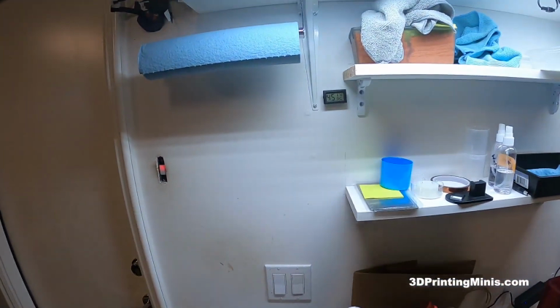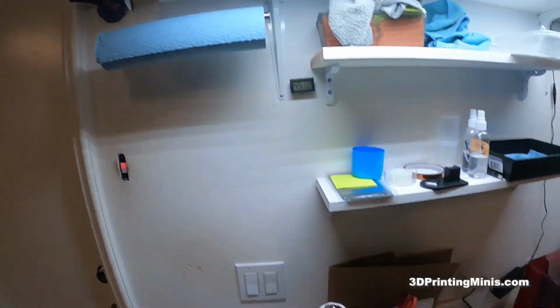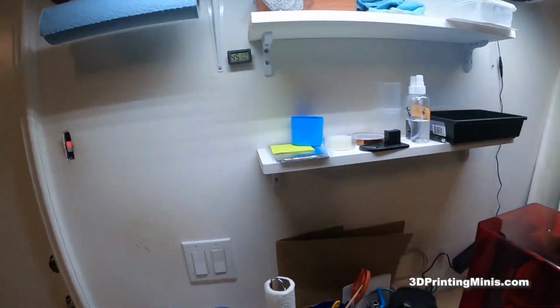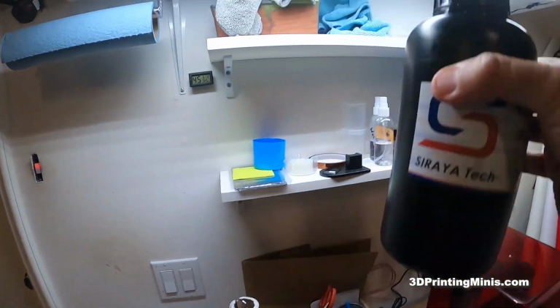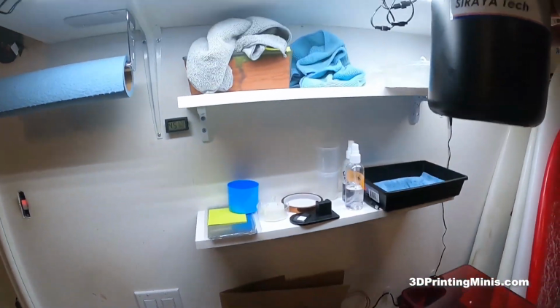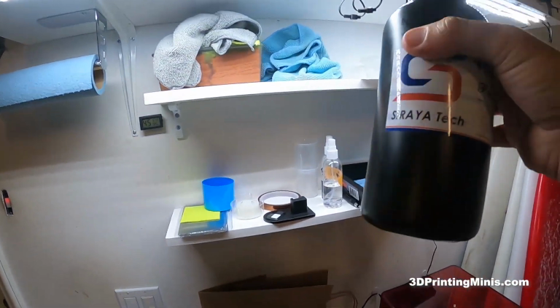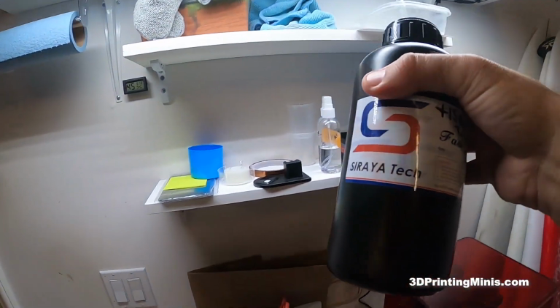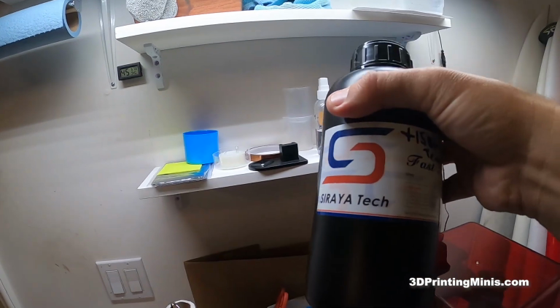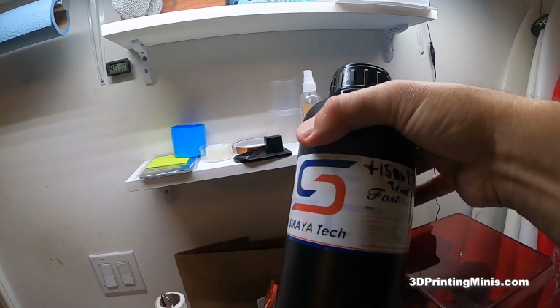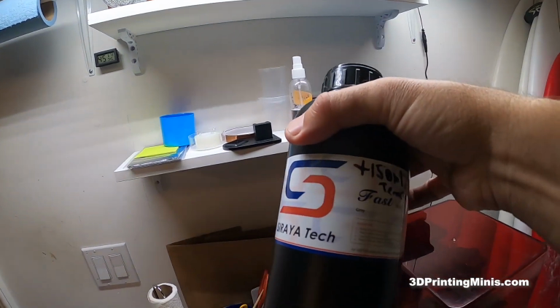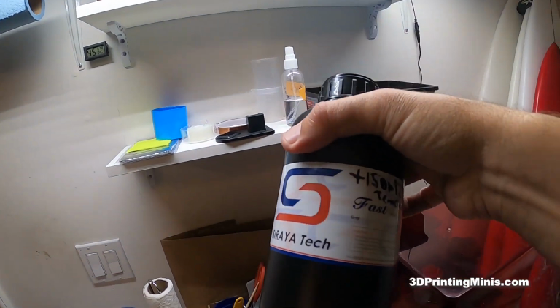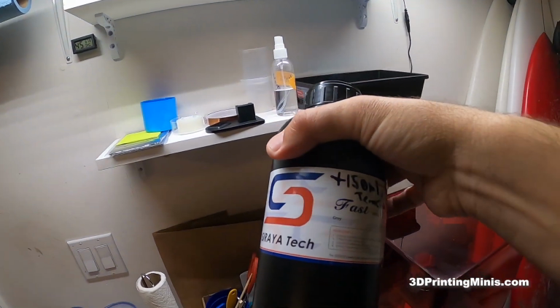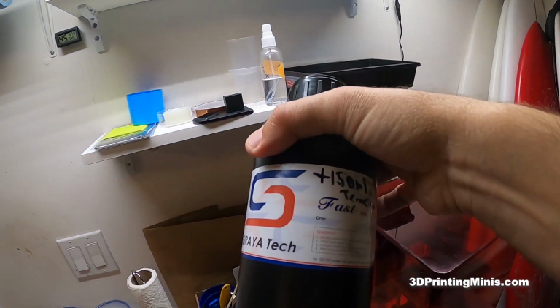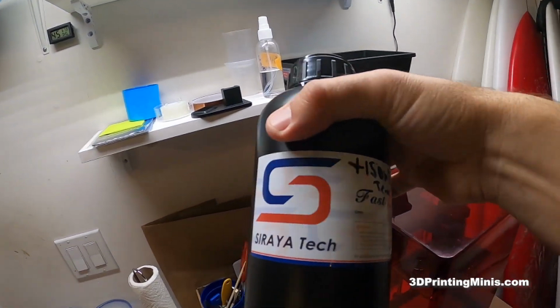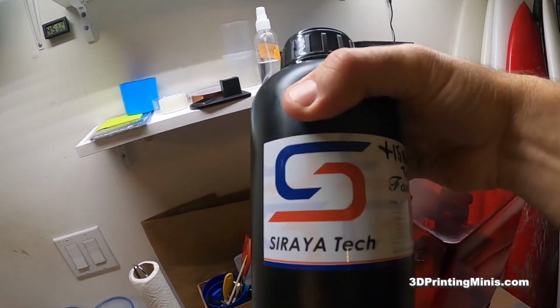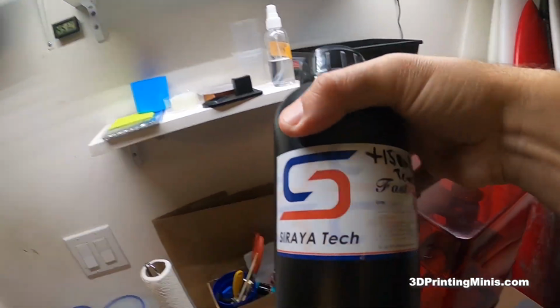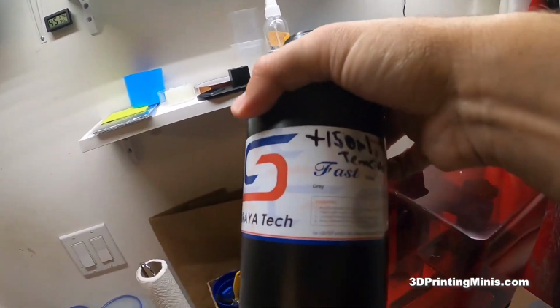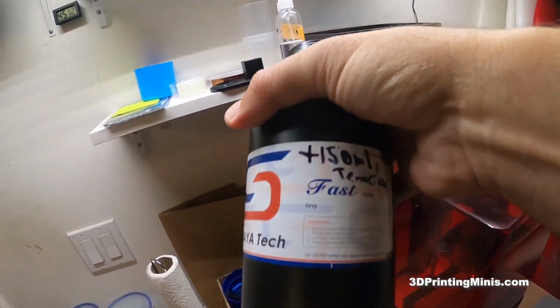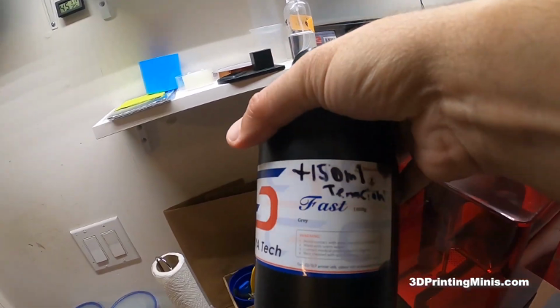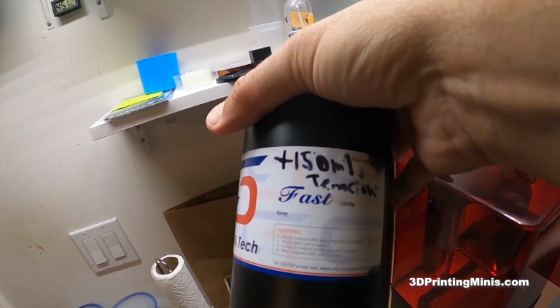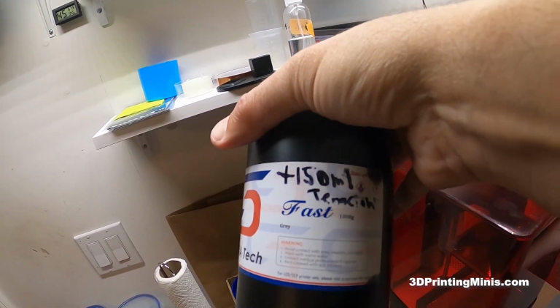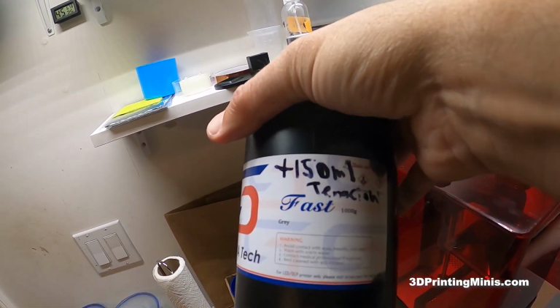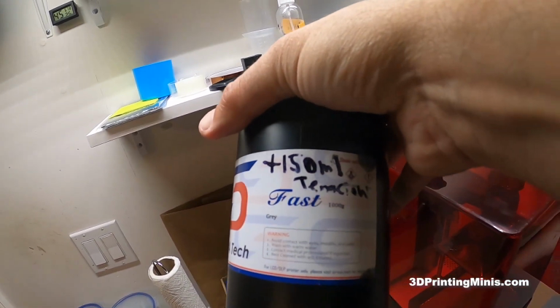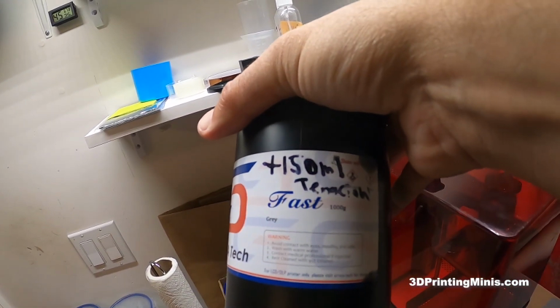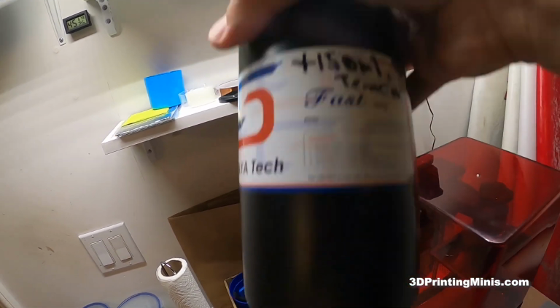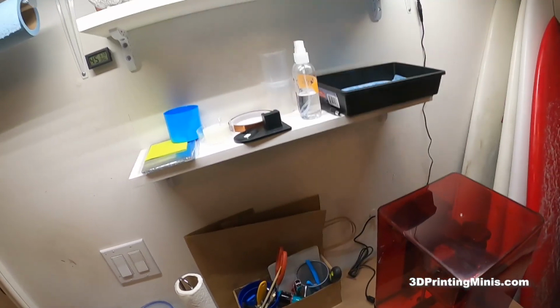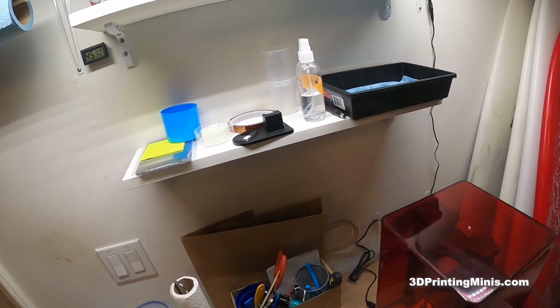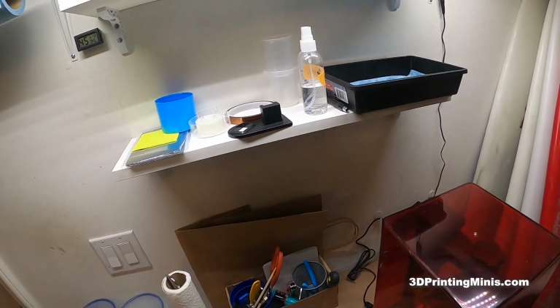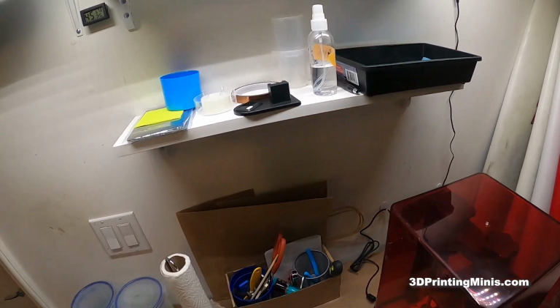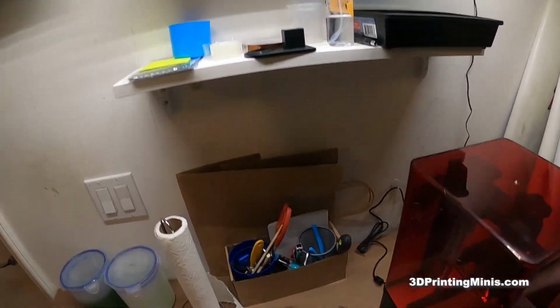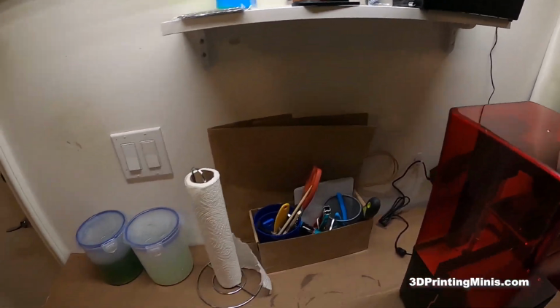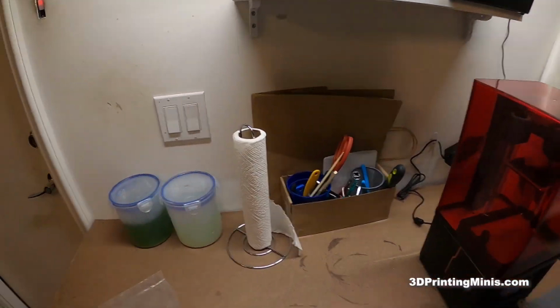This is the one I'm currently working with. I like Siraya Tech Fast with about 150 milliliters of abs-like resin mixed in.